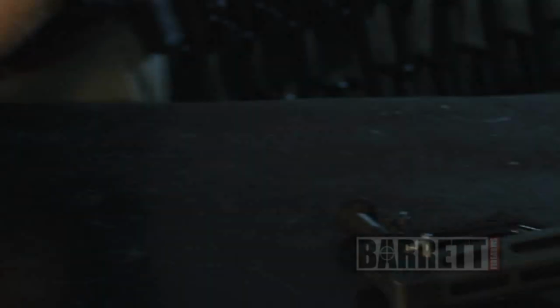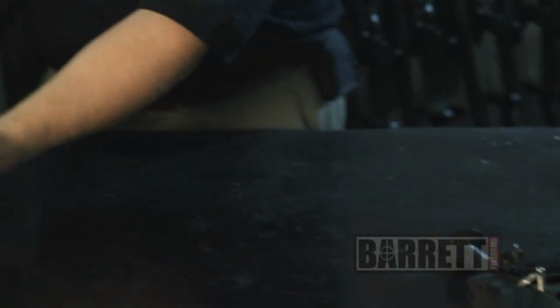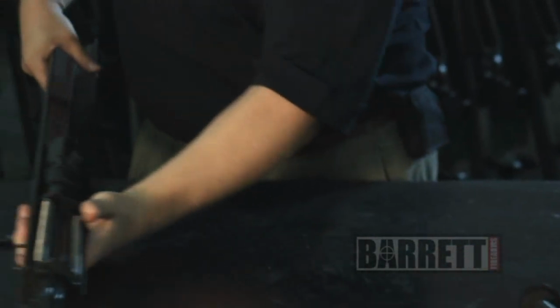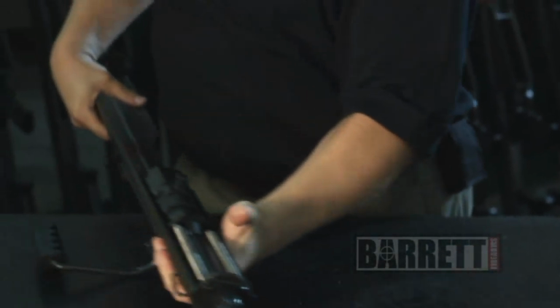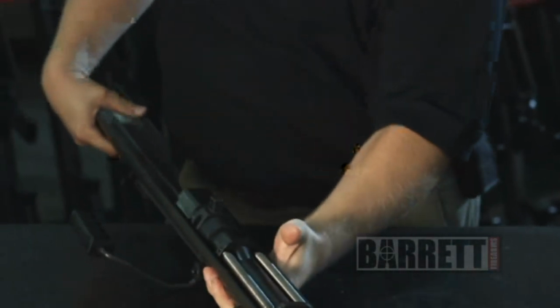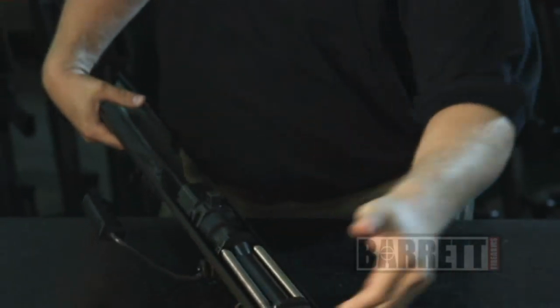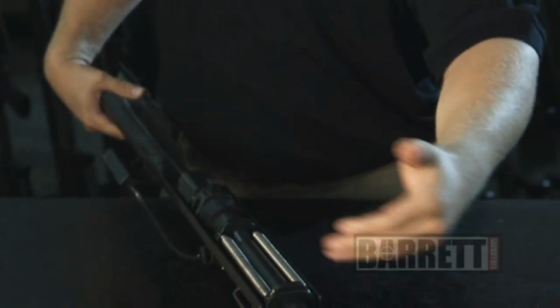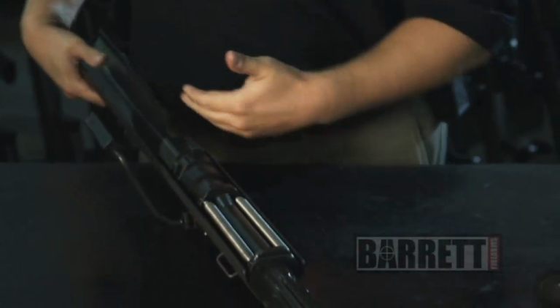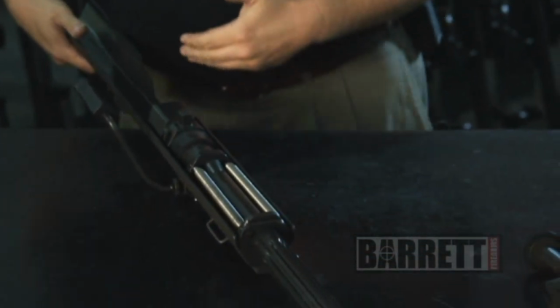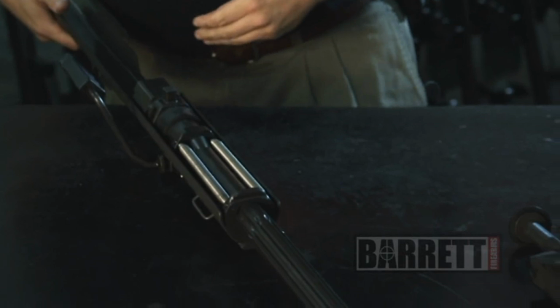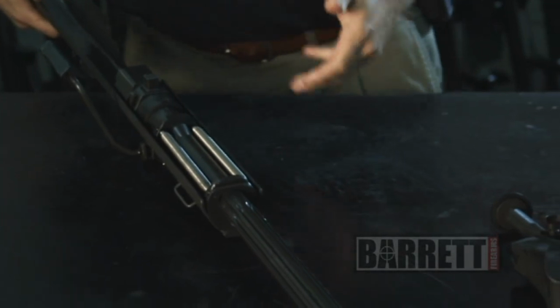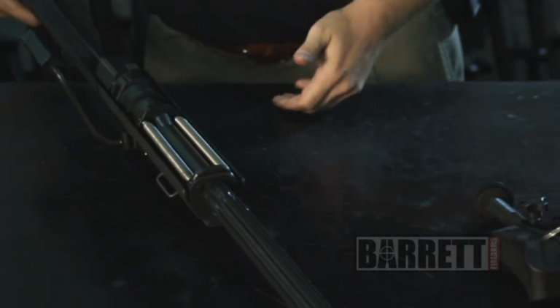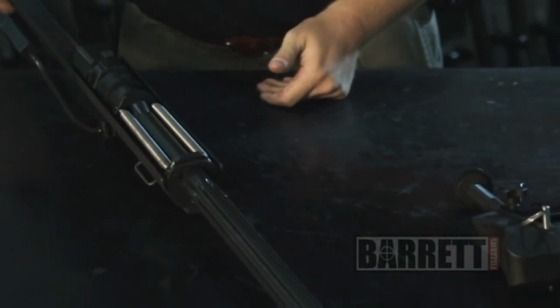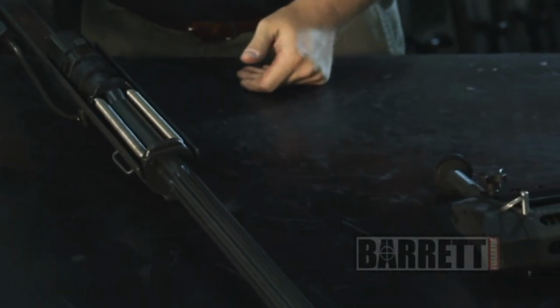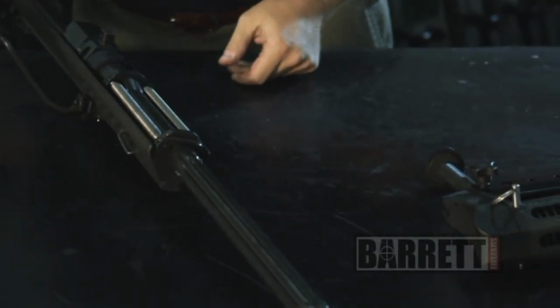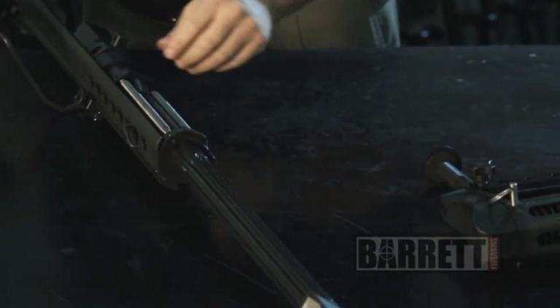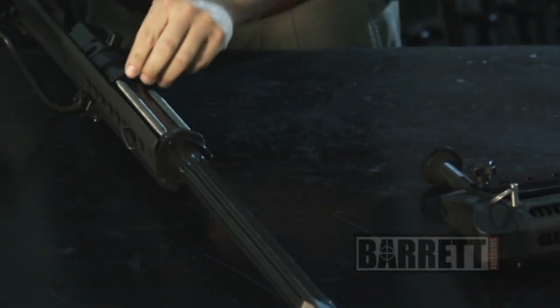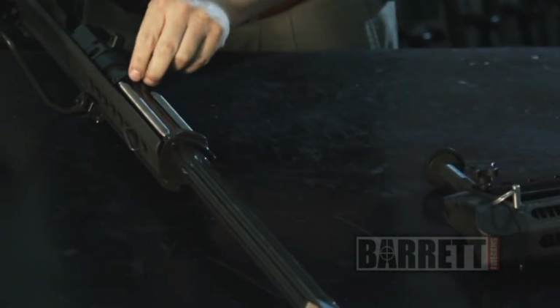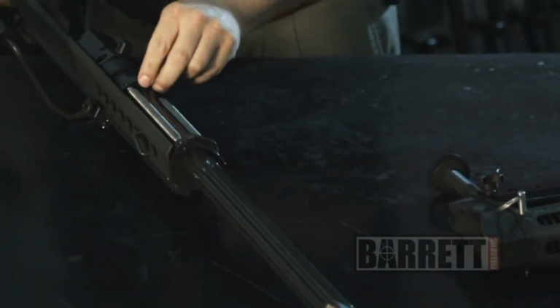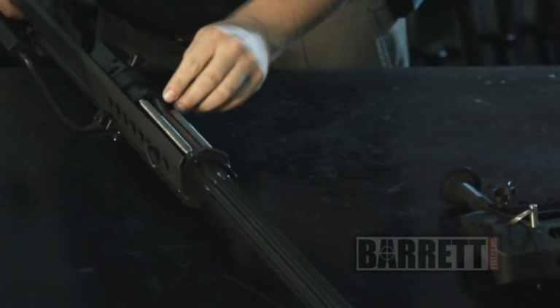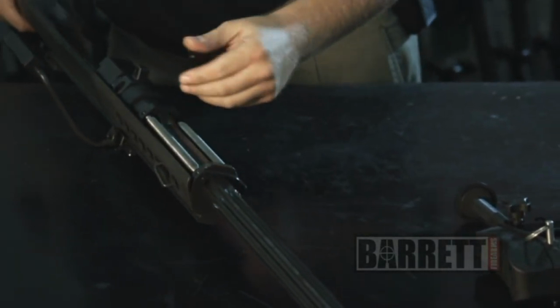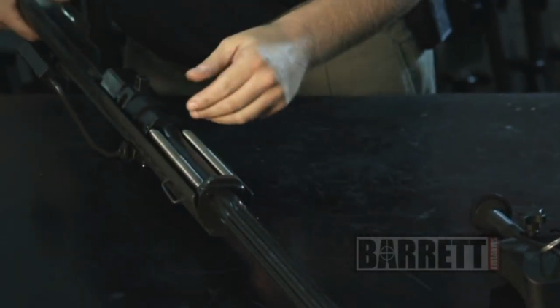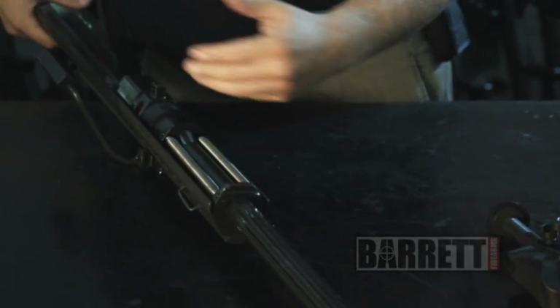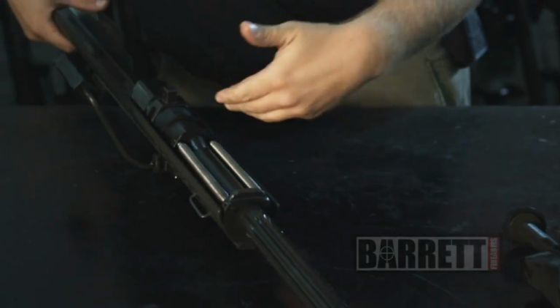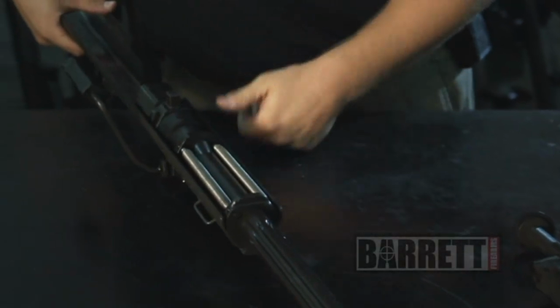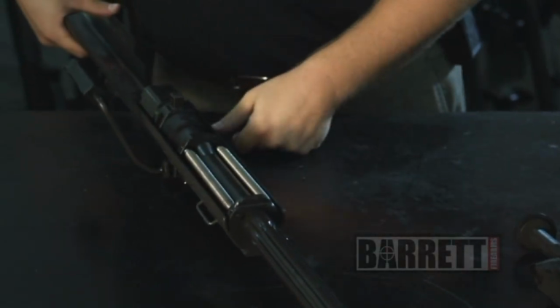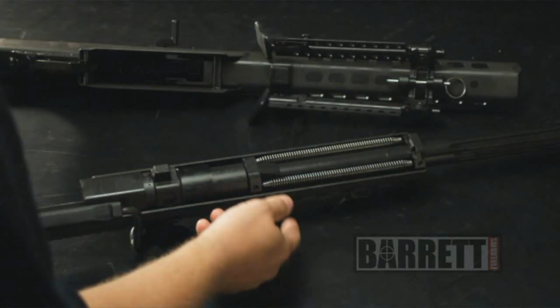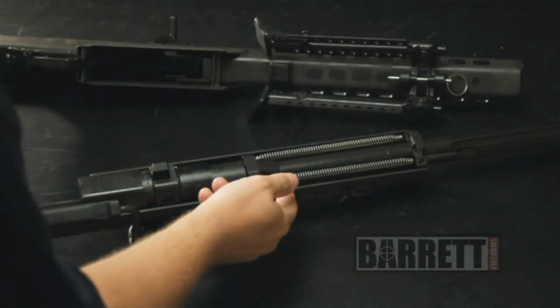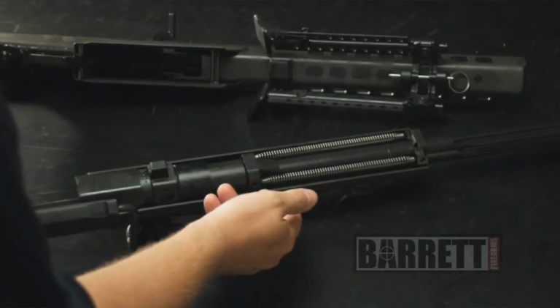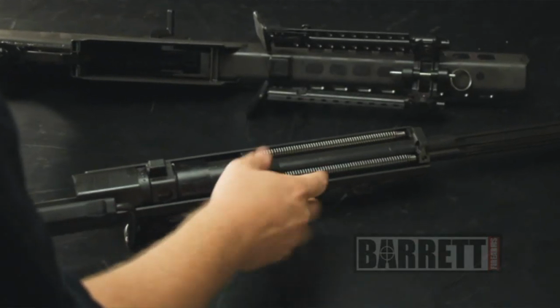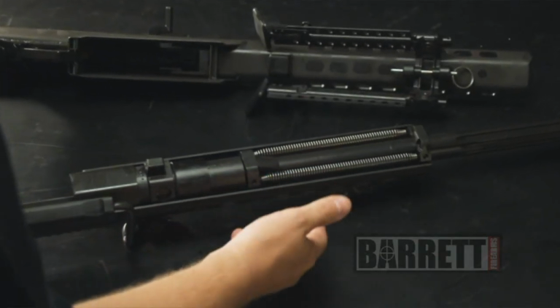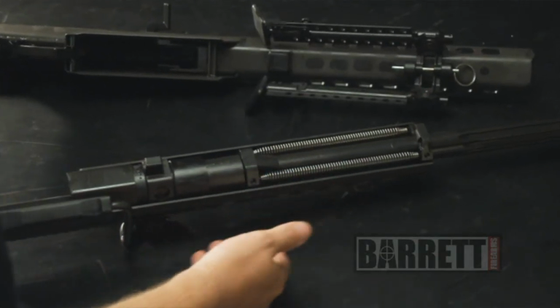On the upper receiver, we now have to get this locking key out of the recess in the barrel. As you can see, there's not a lot of material there to get your fingers on to pull it out, and it's especially difficult when it's greasy.